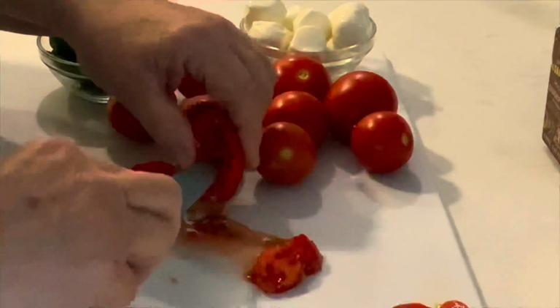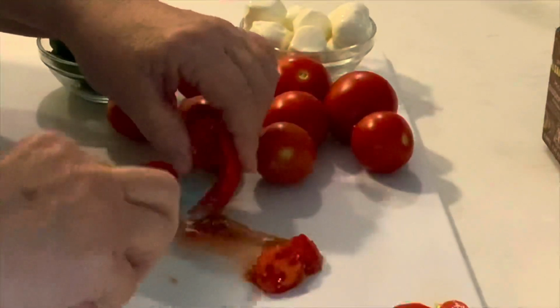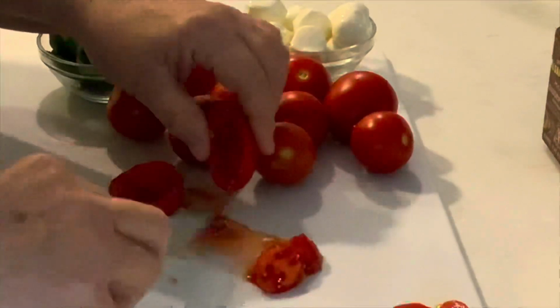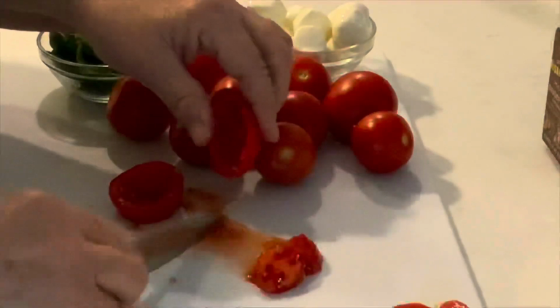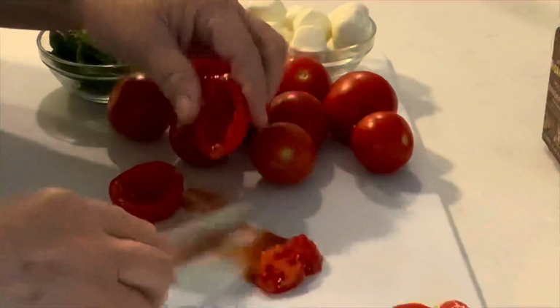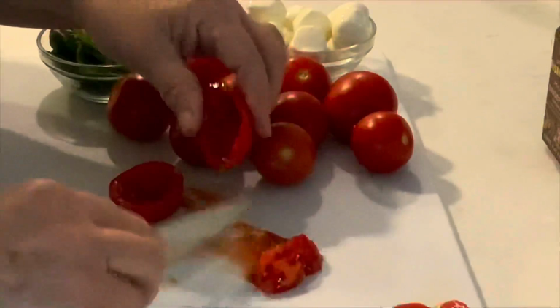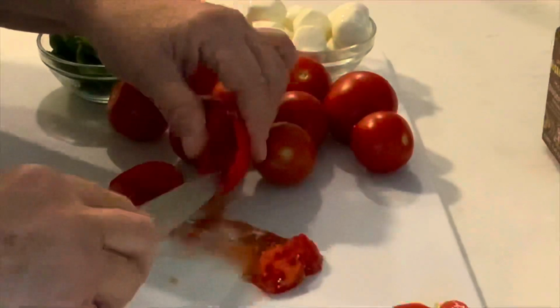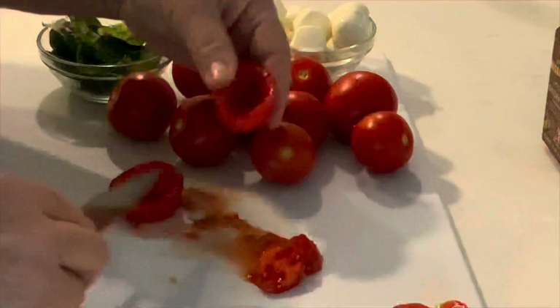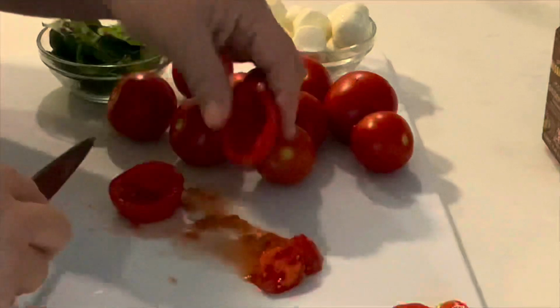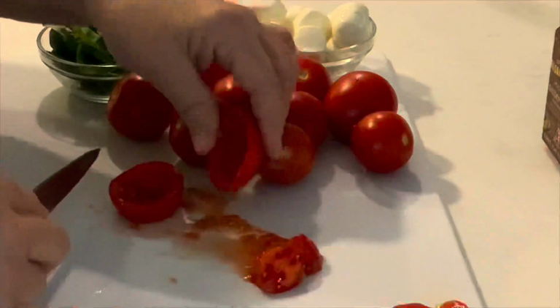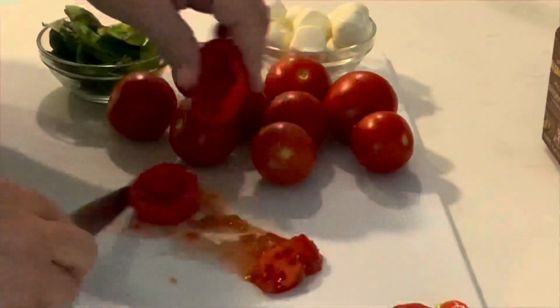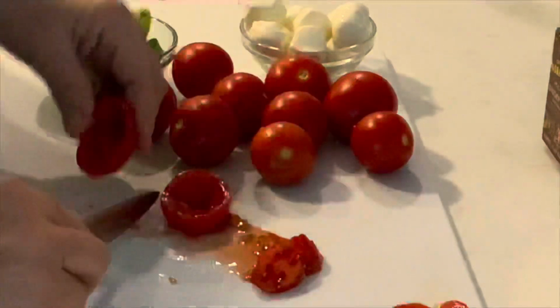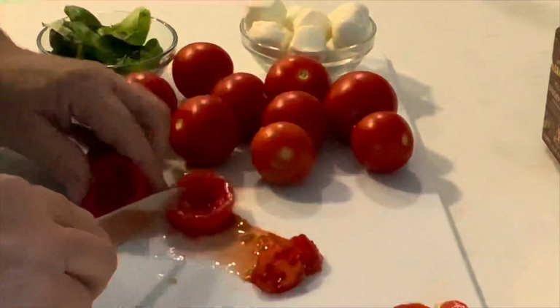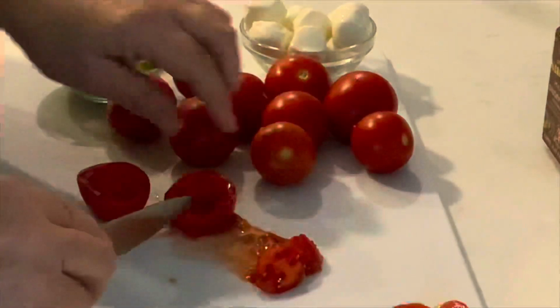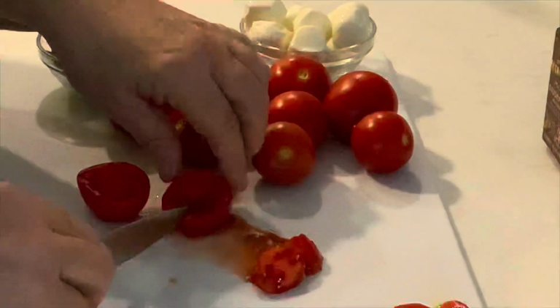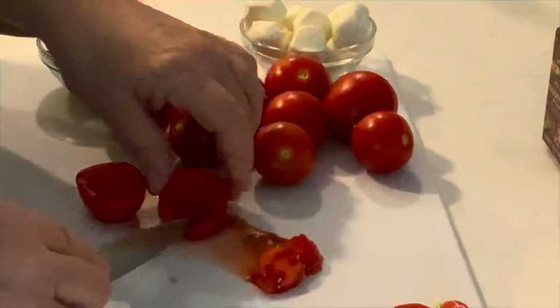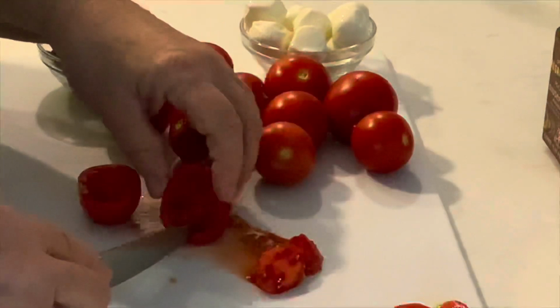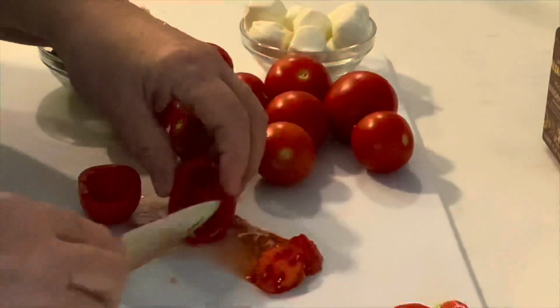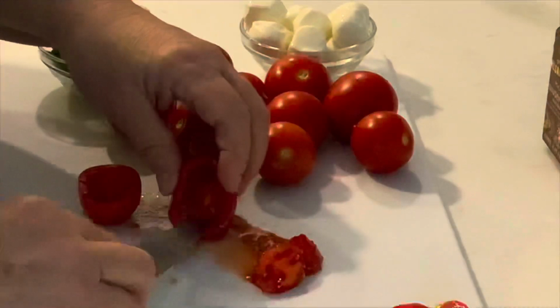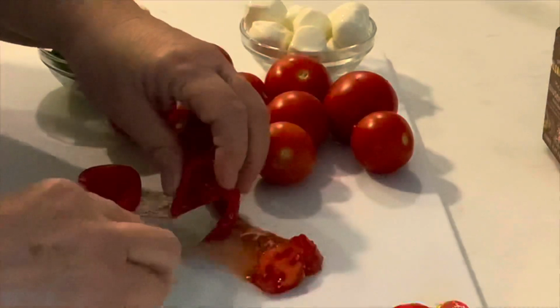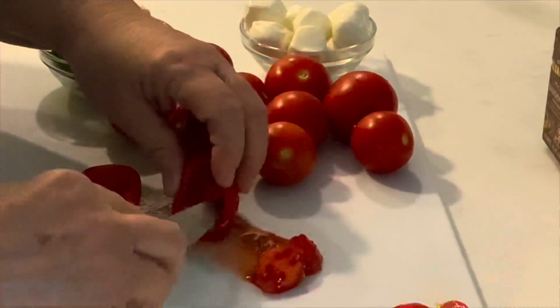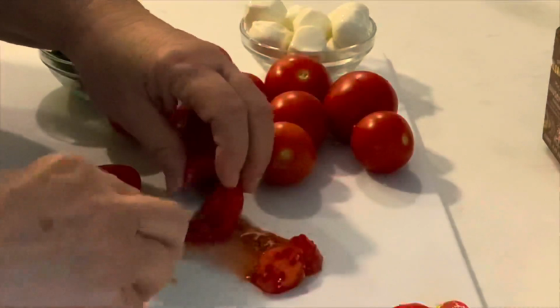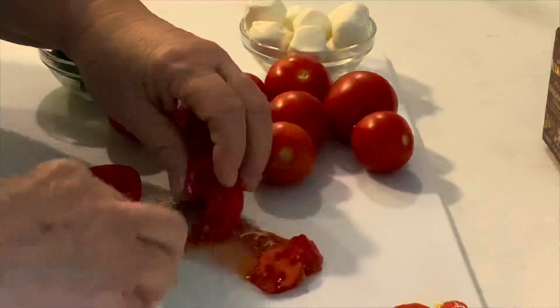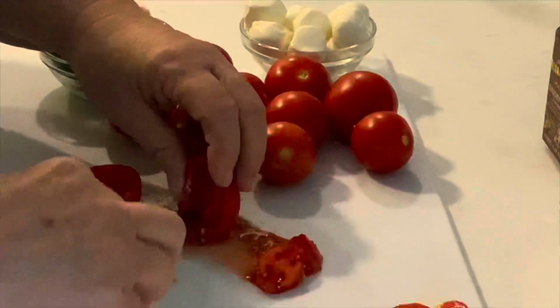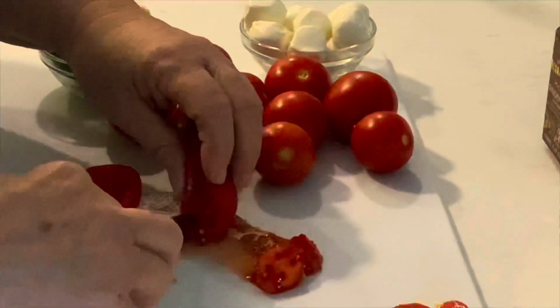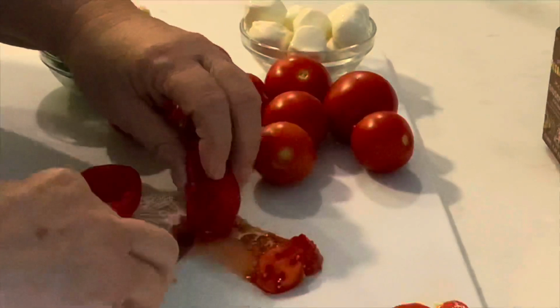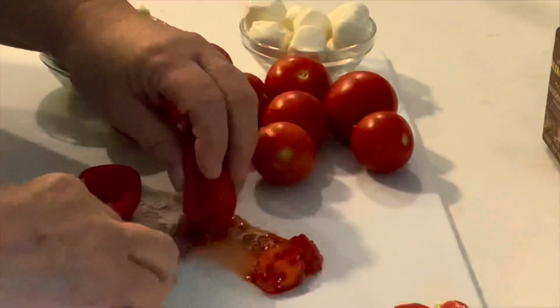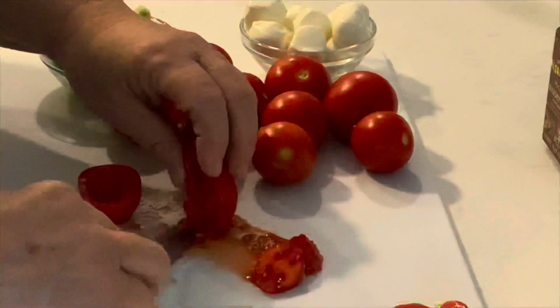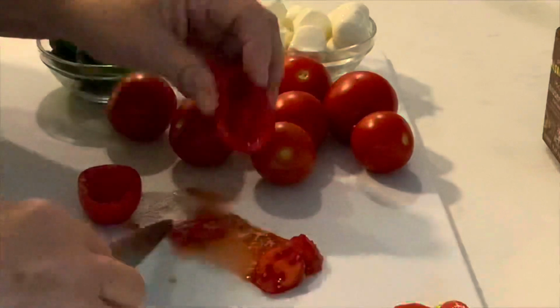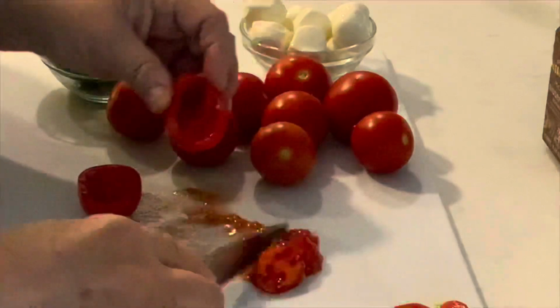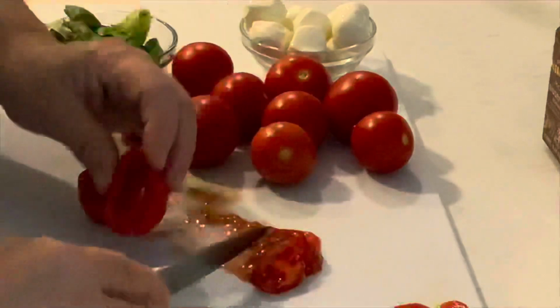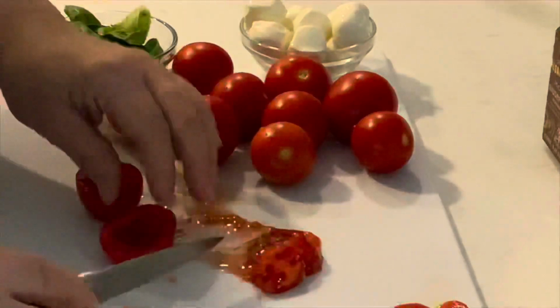You want to continue shelling out the tomatoes until you're done, and then we can go ahead and assemble the appetizers.